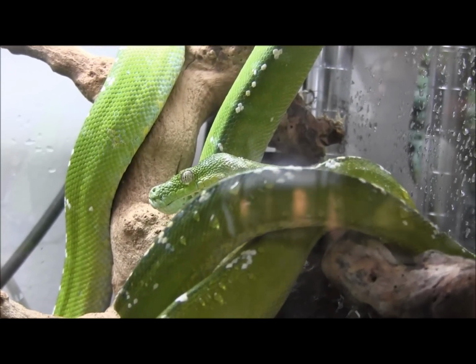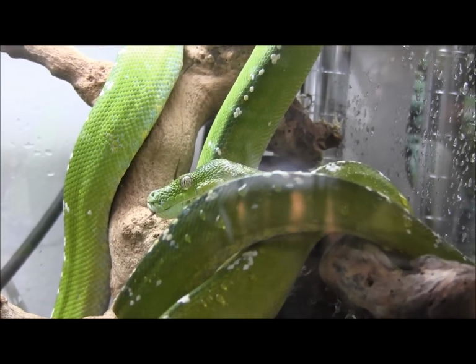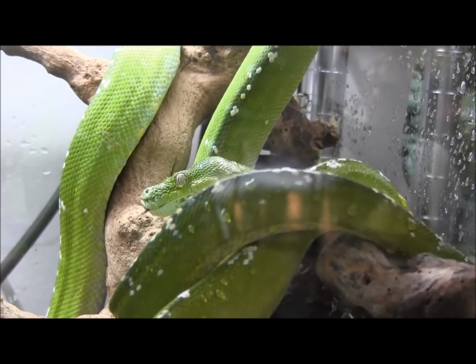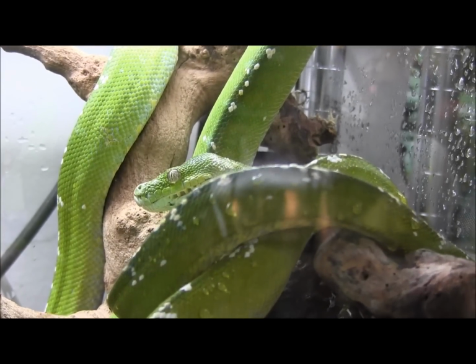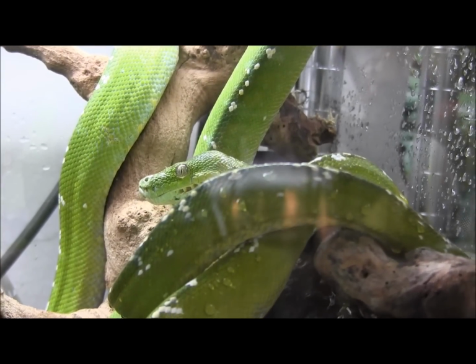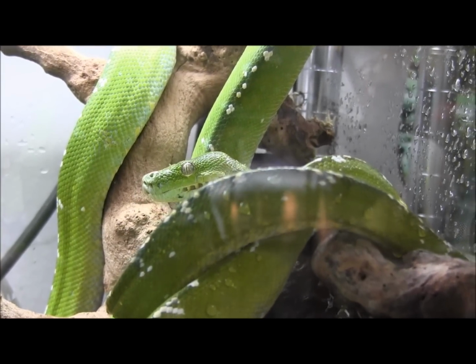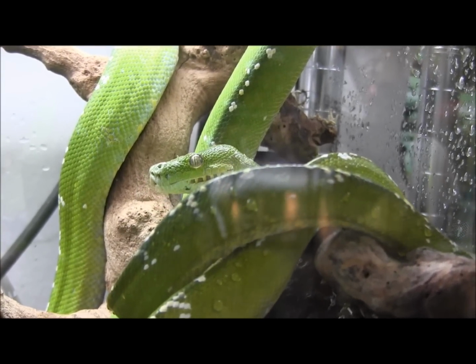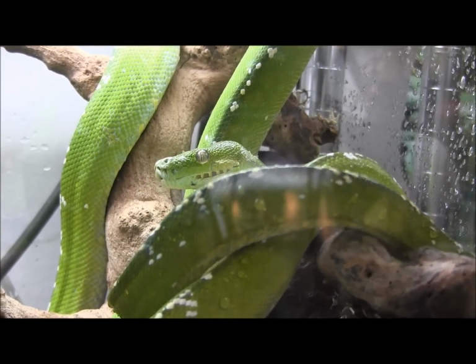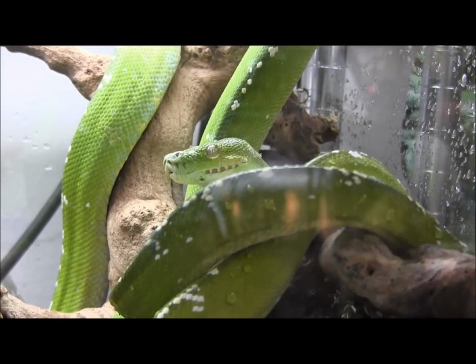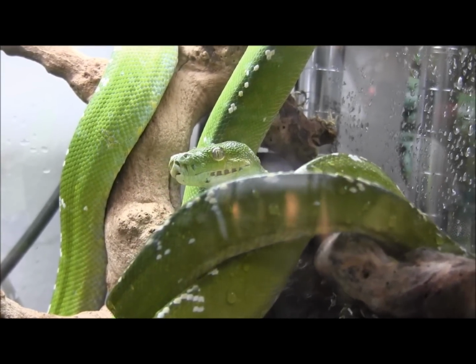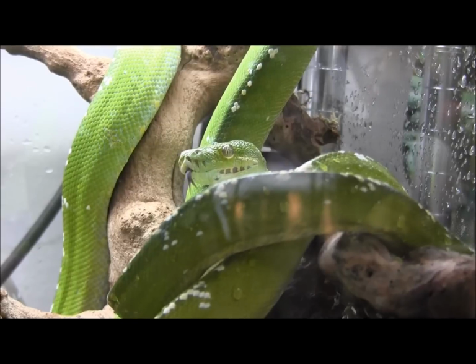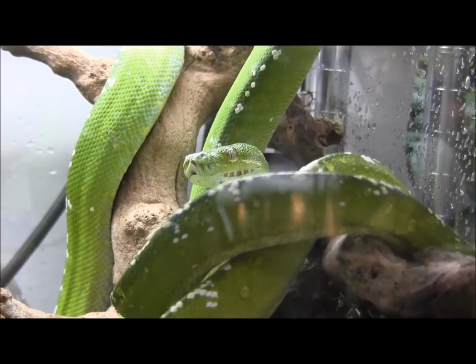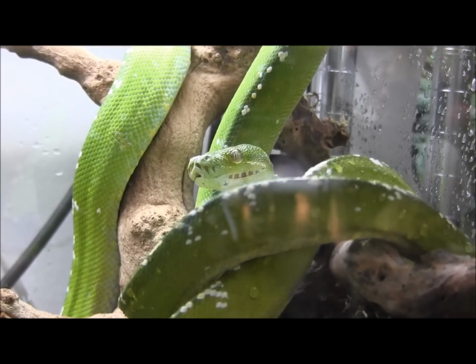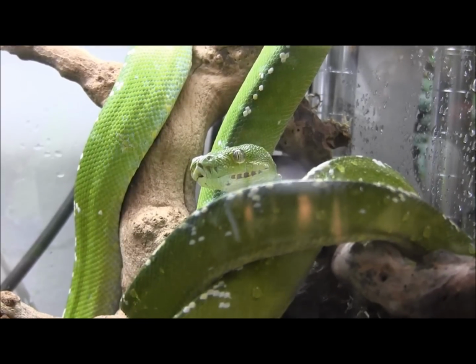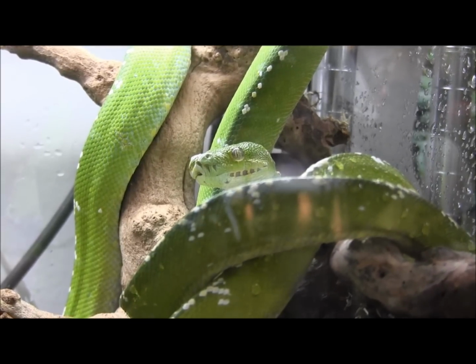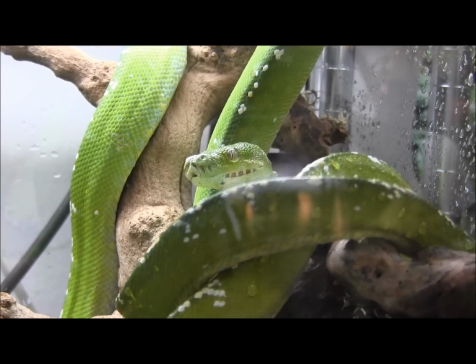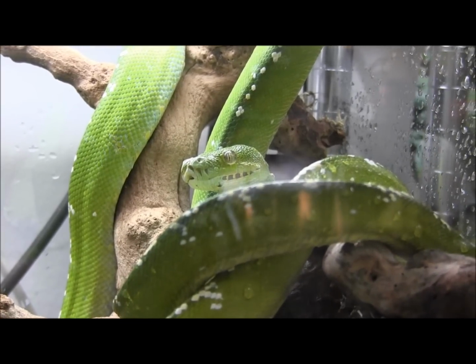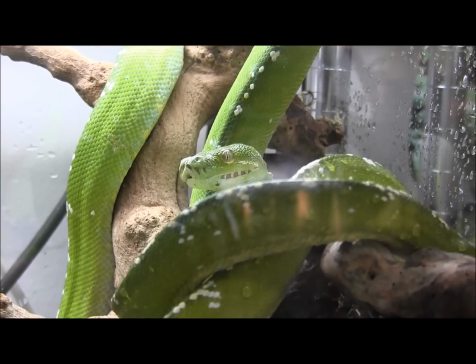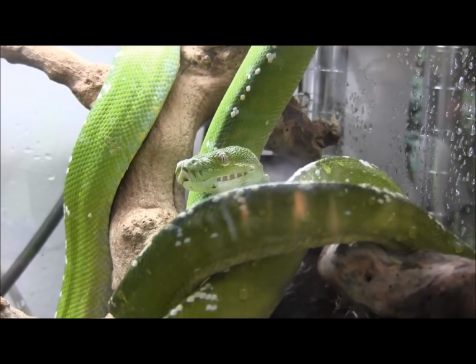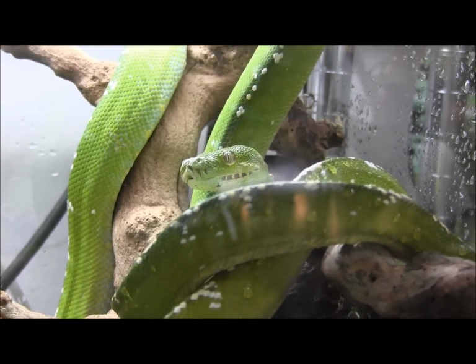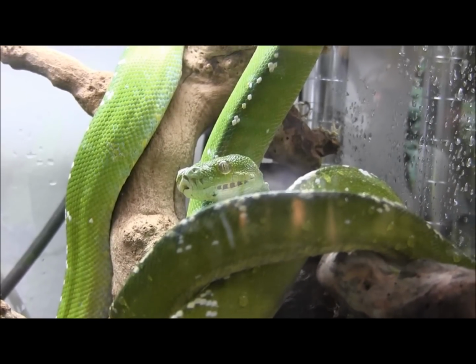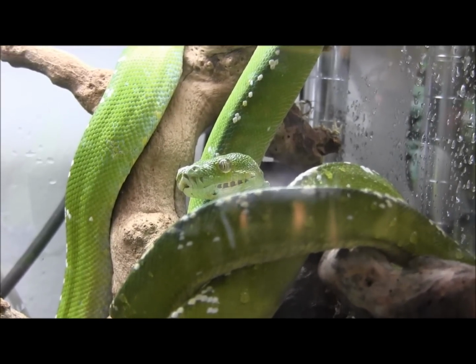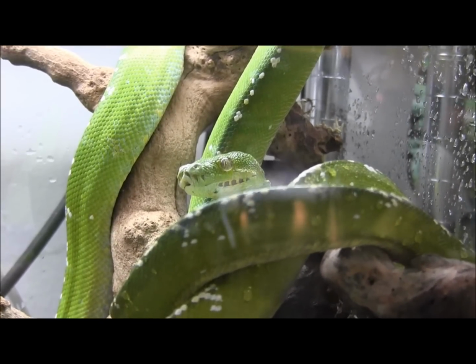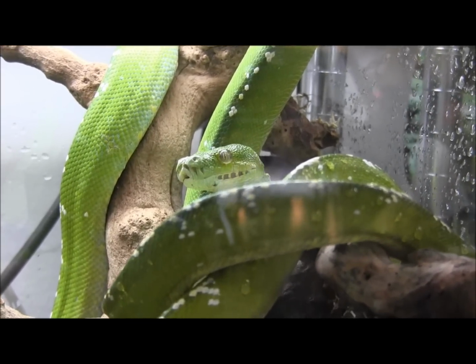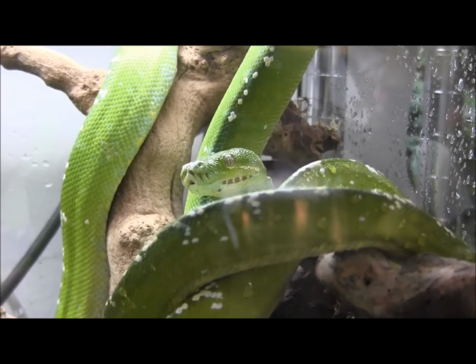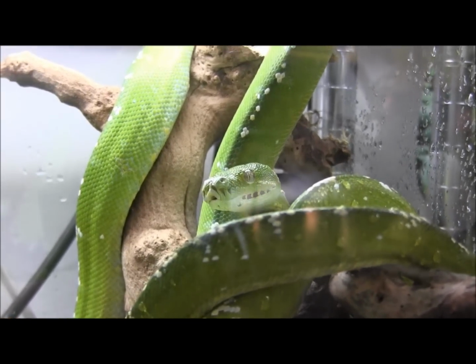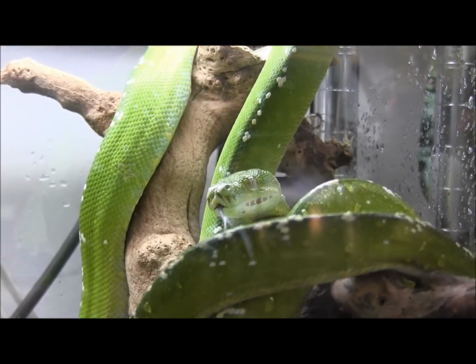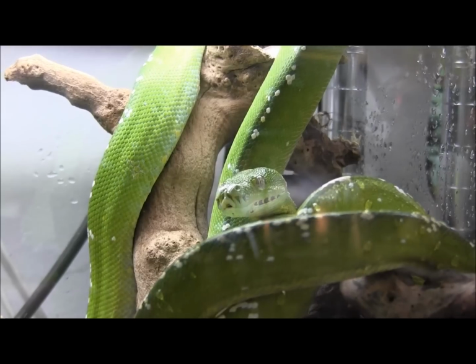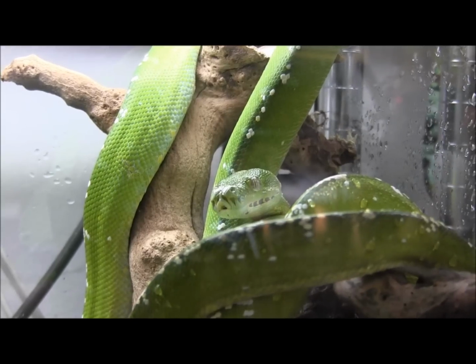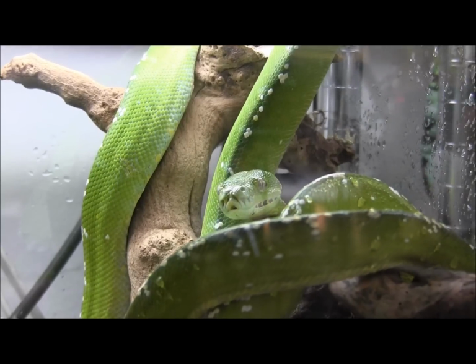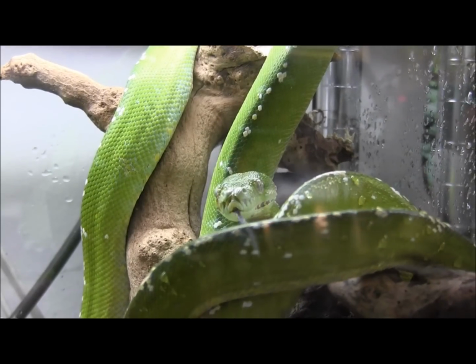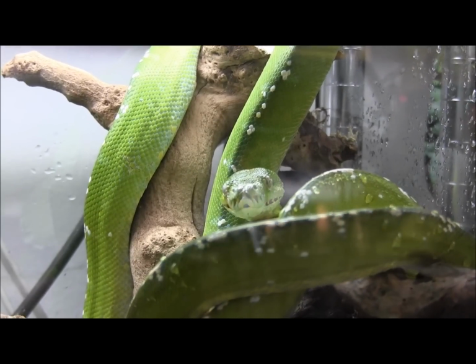They can be kind of sensitive and they're definitely a snake better suited for the more advanced keeper, just because they can be somewhat delicate. So definitely make sure you do your research and homework before deciding to take these guys home.